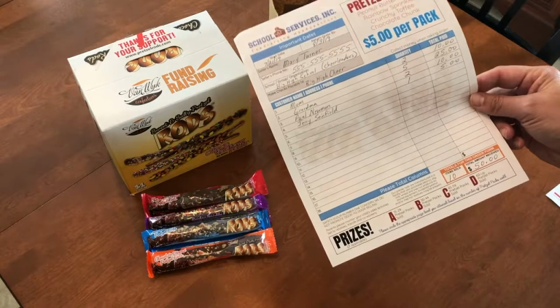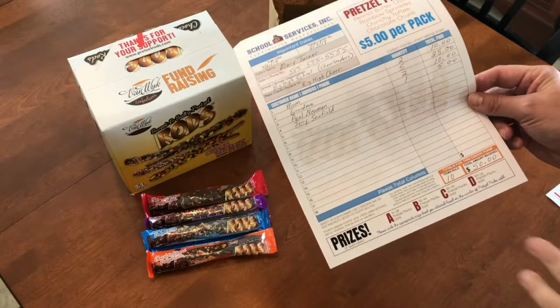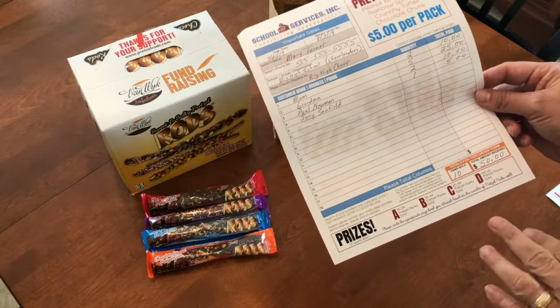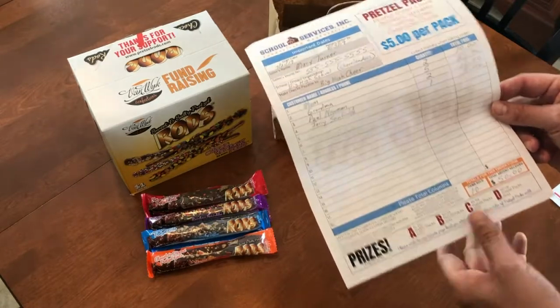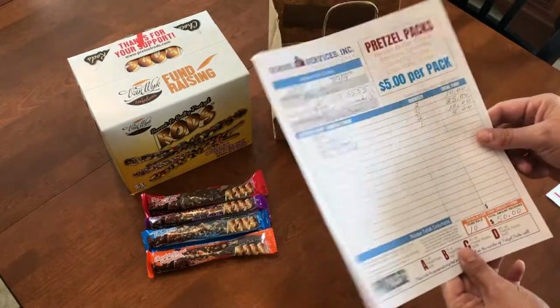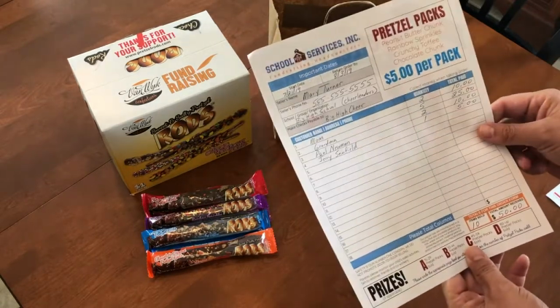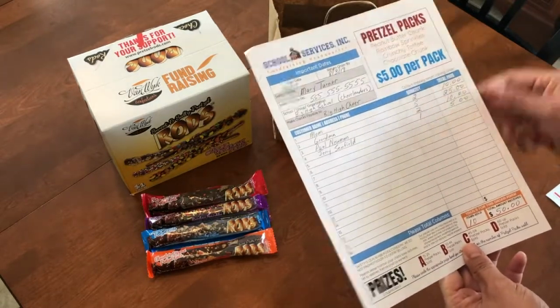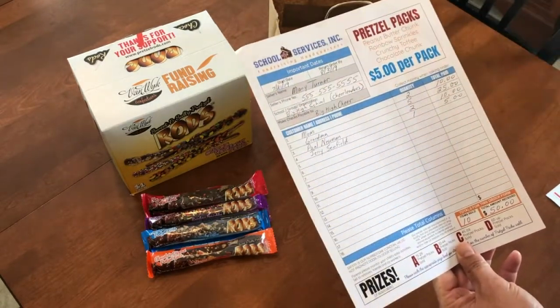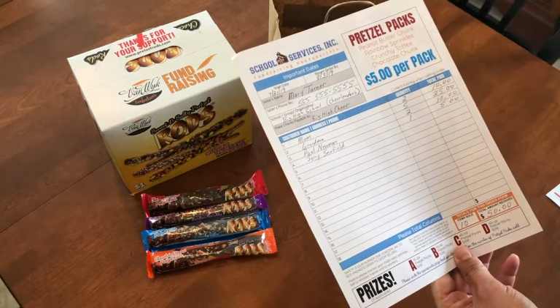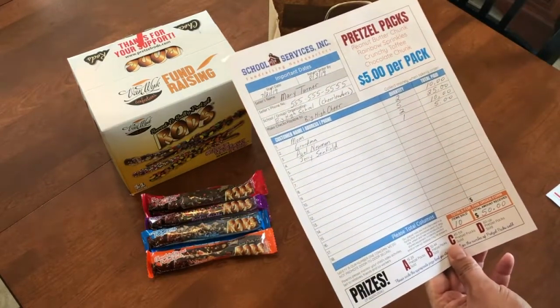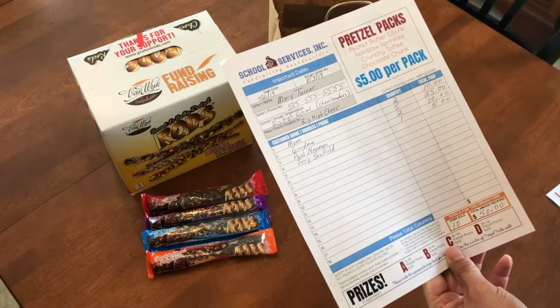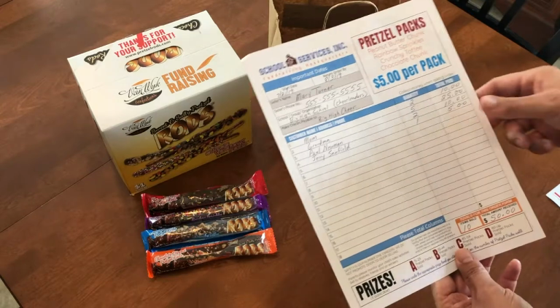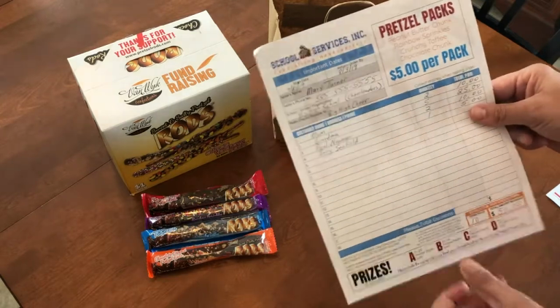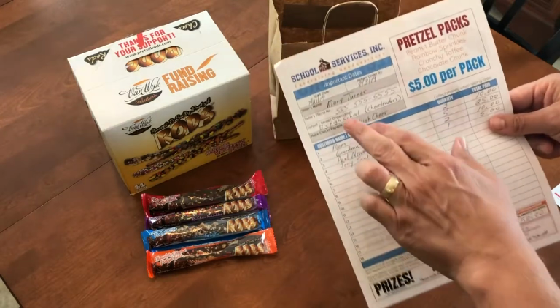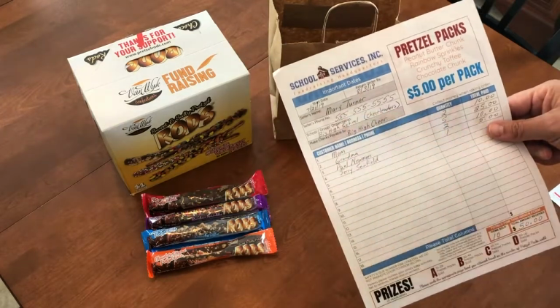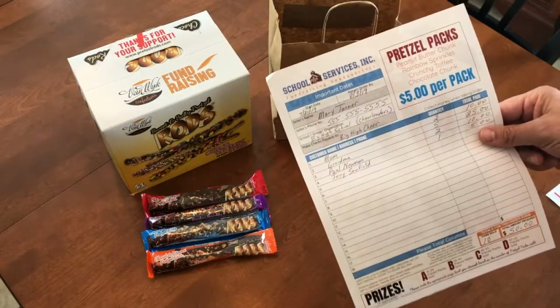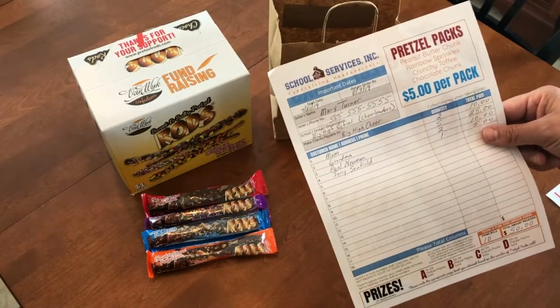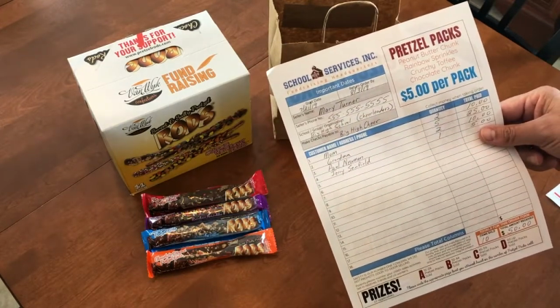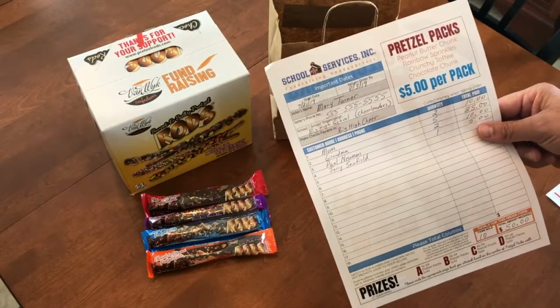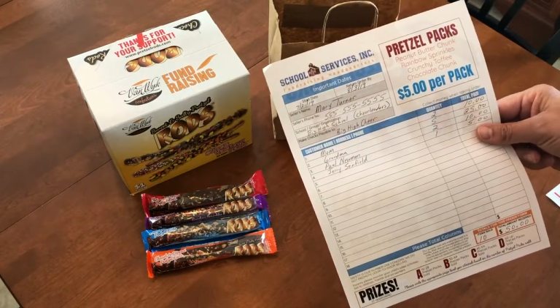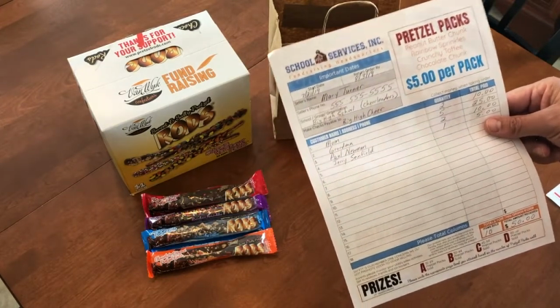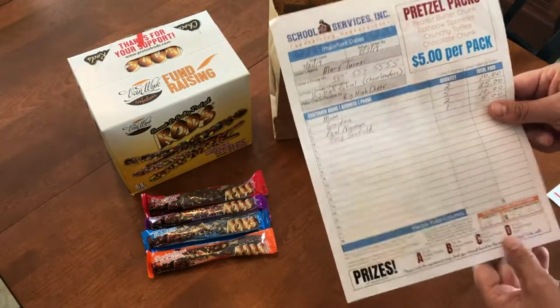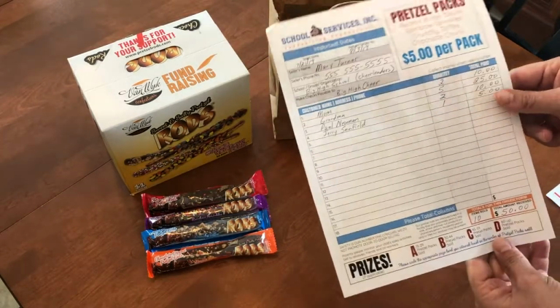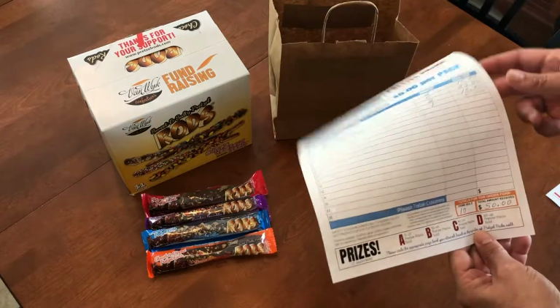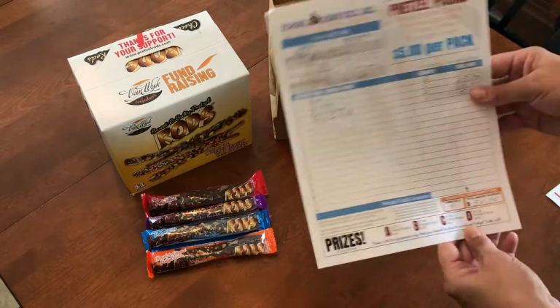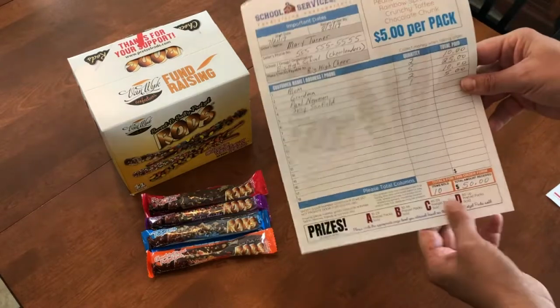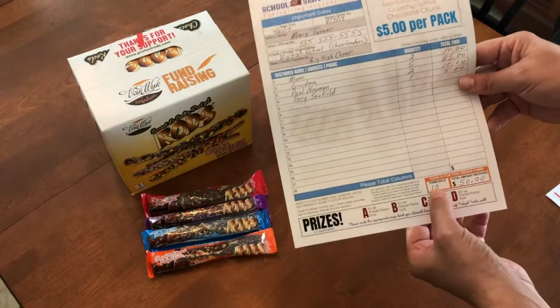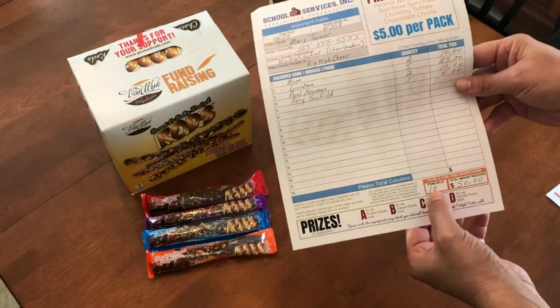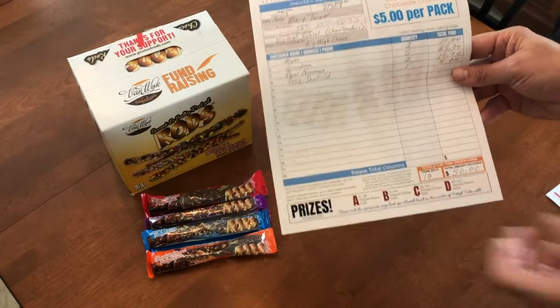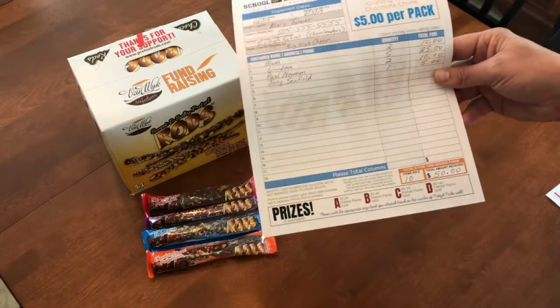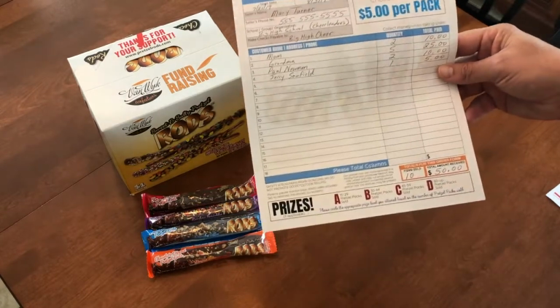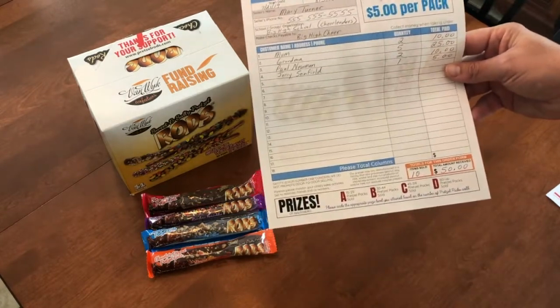For this particular example, when all the orders come back, we're going to be looking at Mary Turner's order first to sort hers. It says here that she sold 10 pretzel packs.